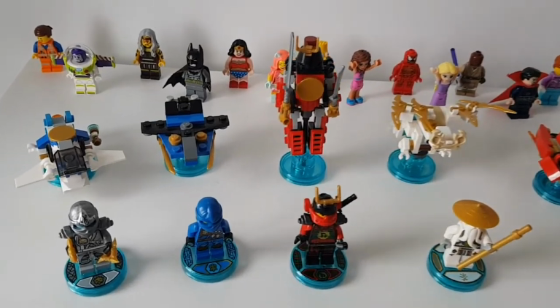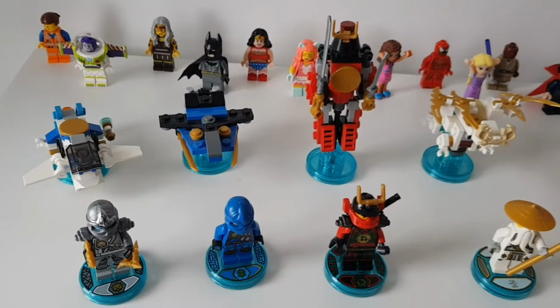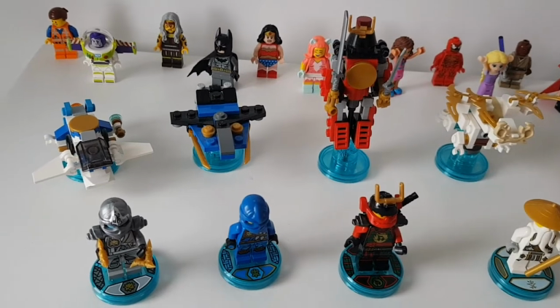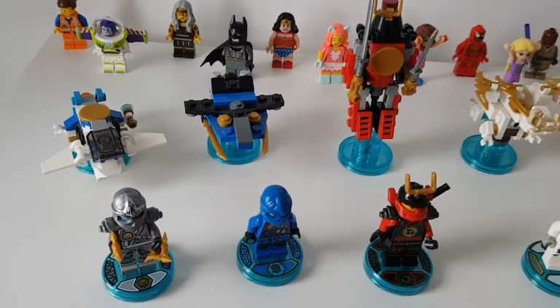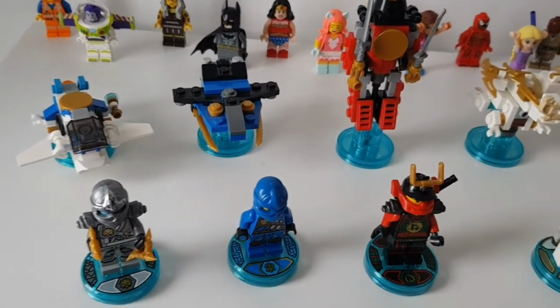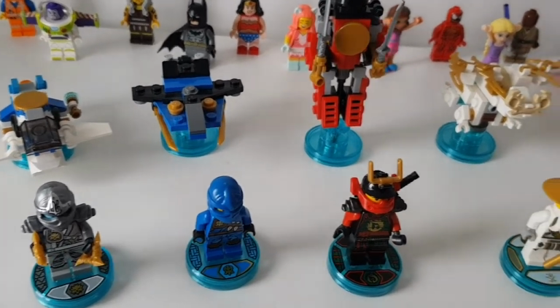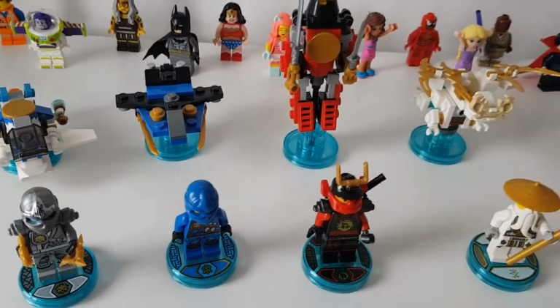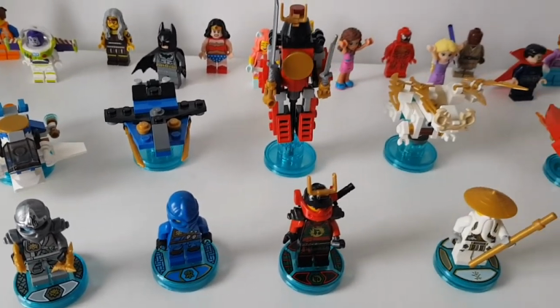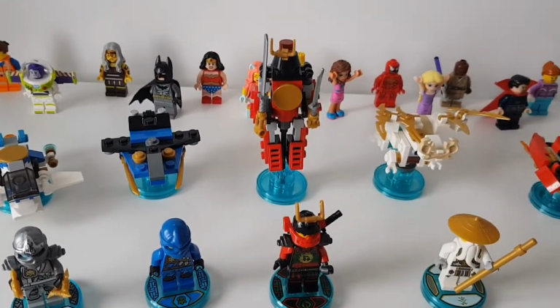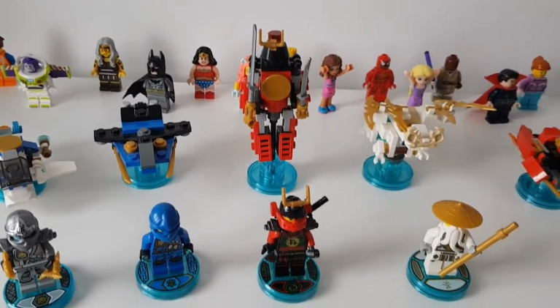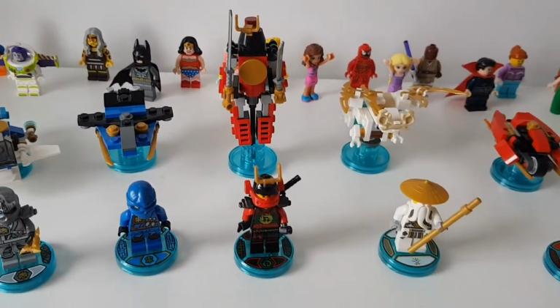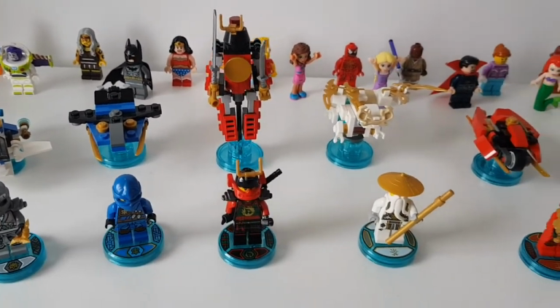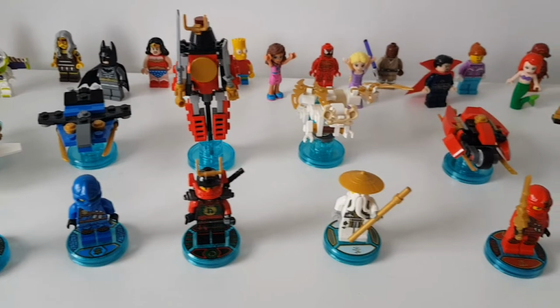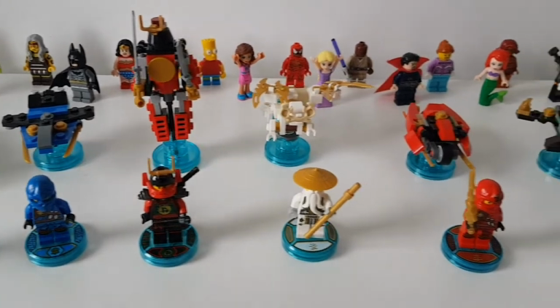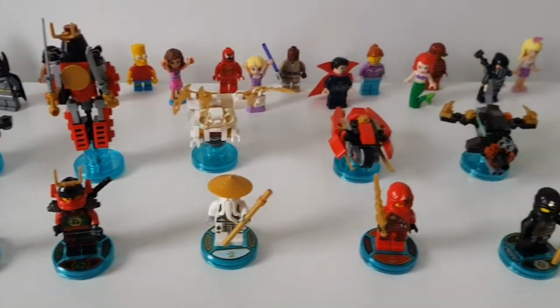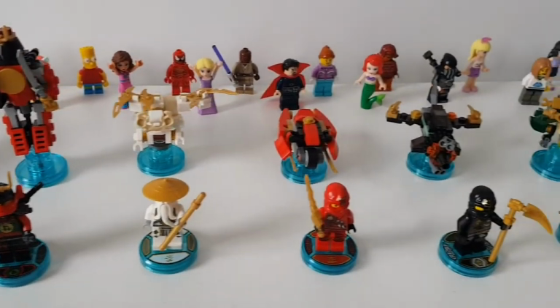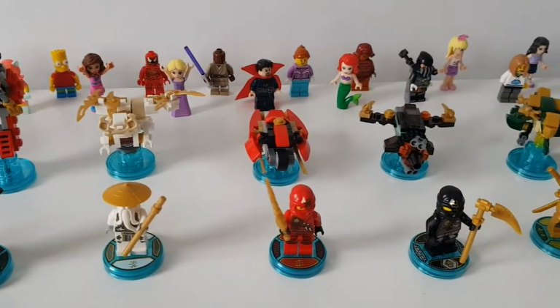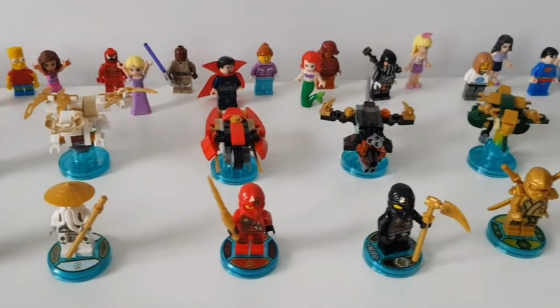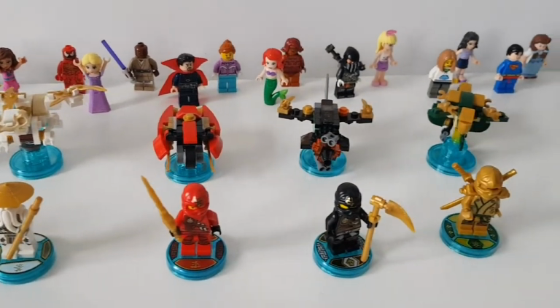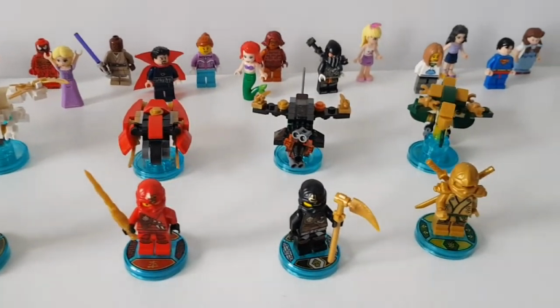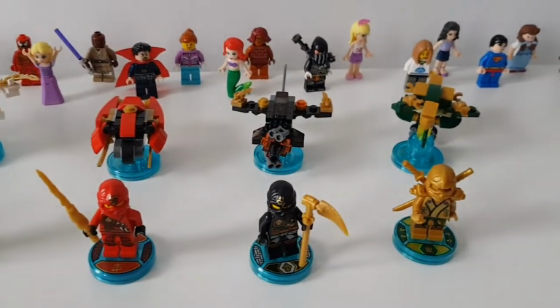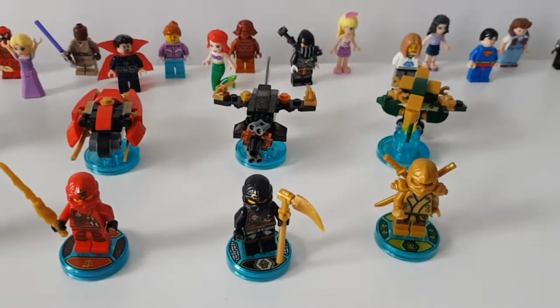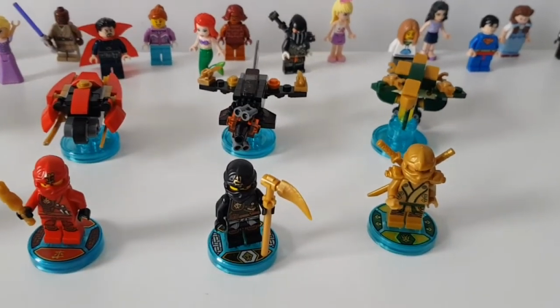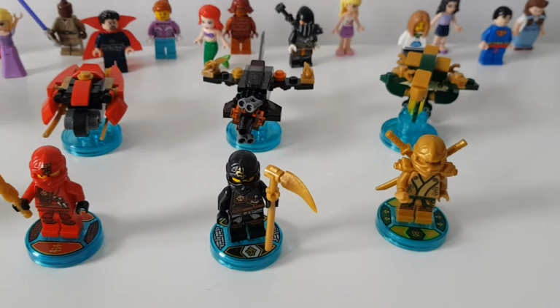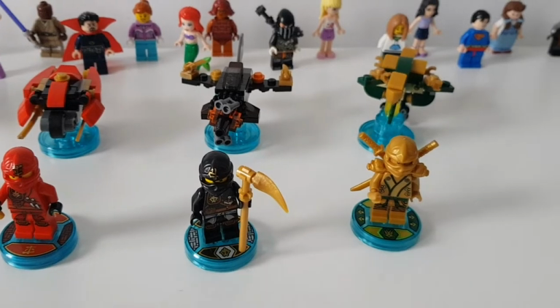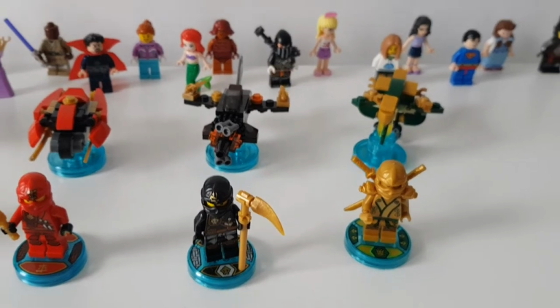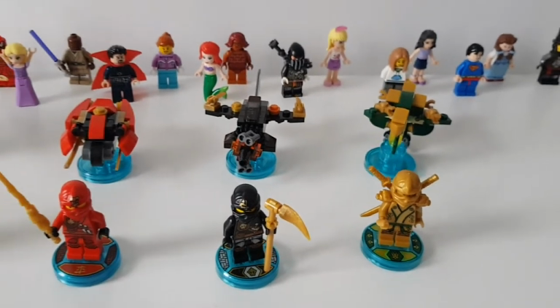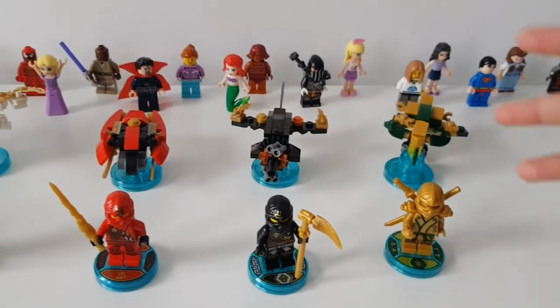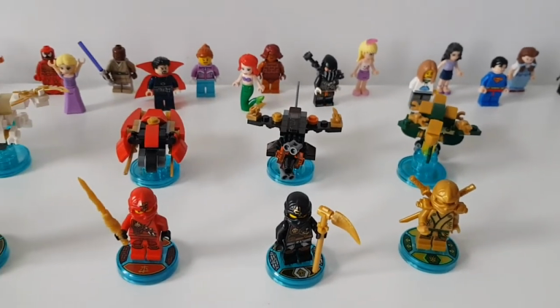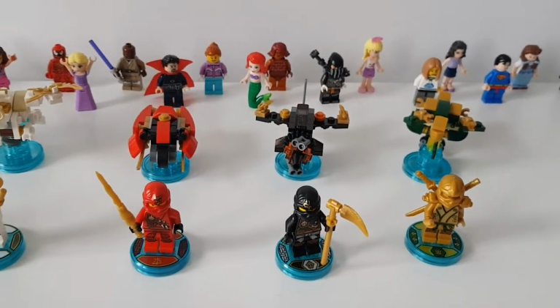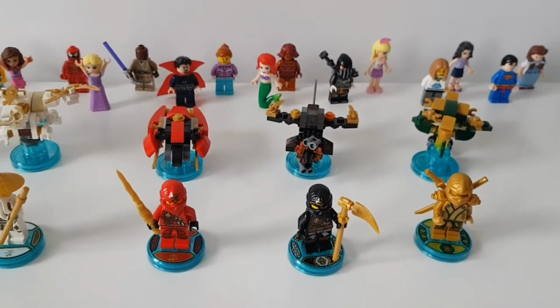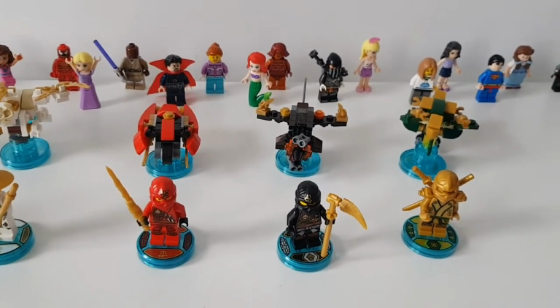We've finished building them and they are so cool — they are so detailed and I really really love them. I love all of them. Yeah, same. I'm really happy we get to add these to our collection.